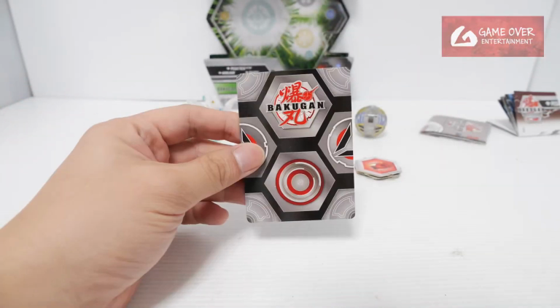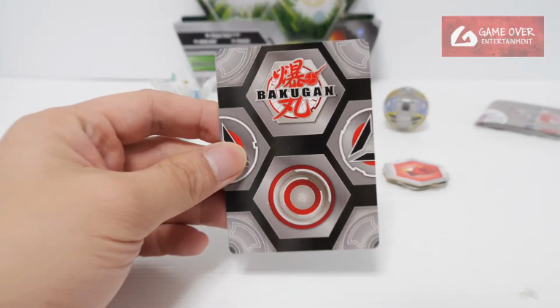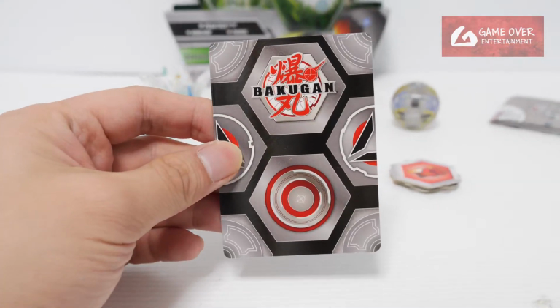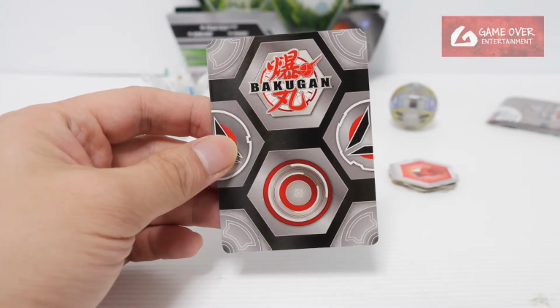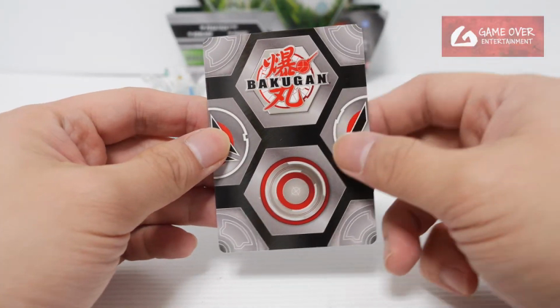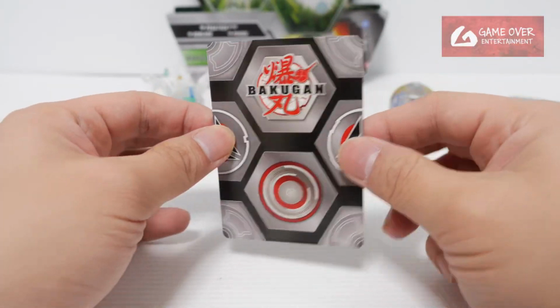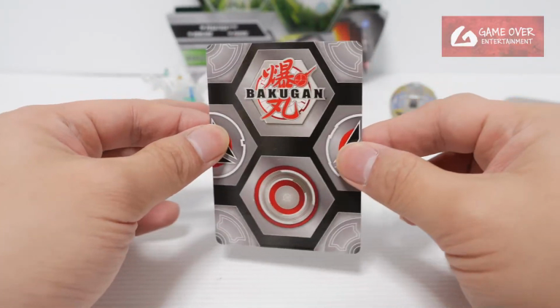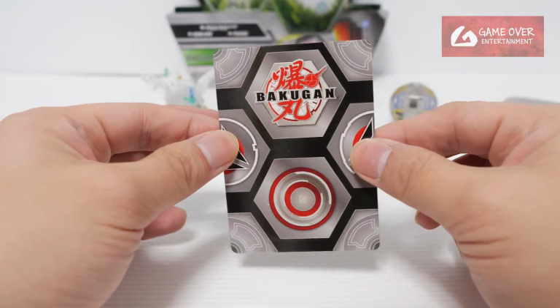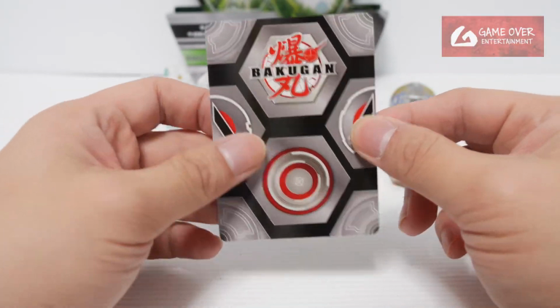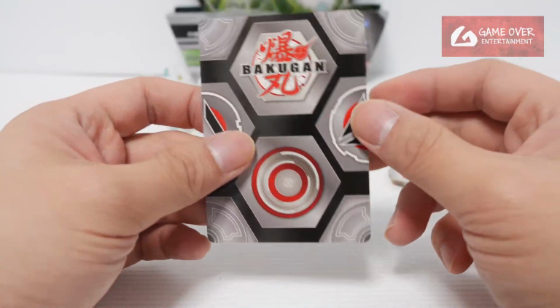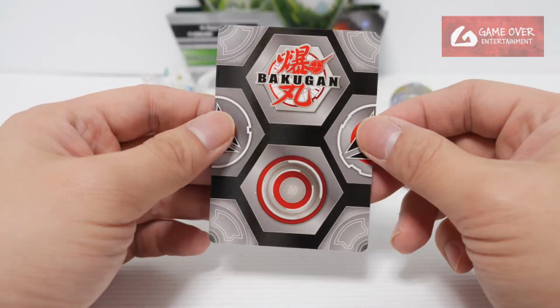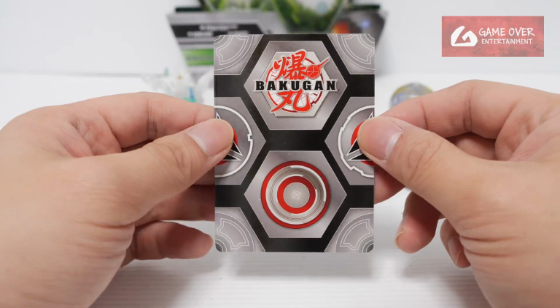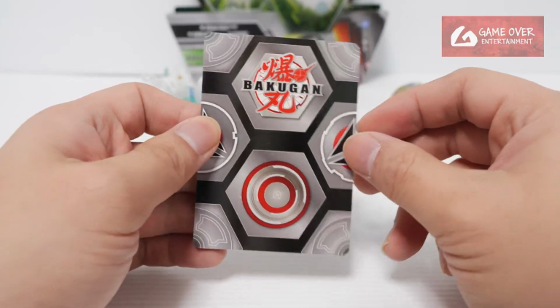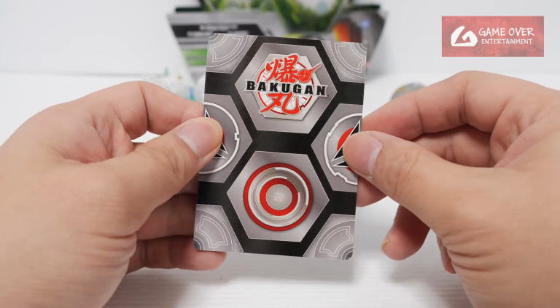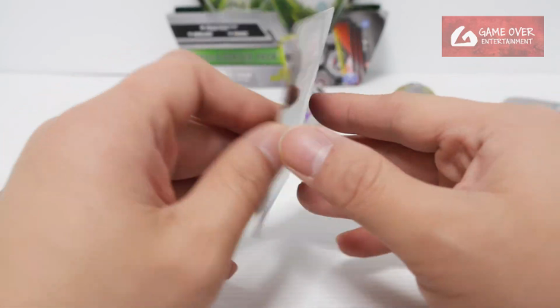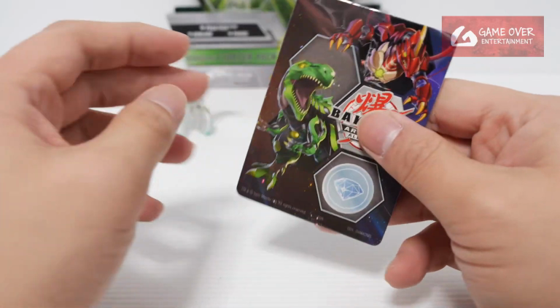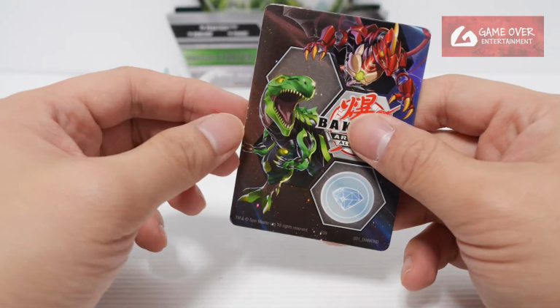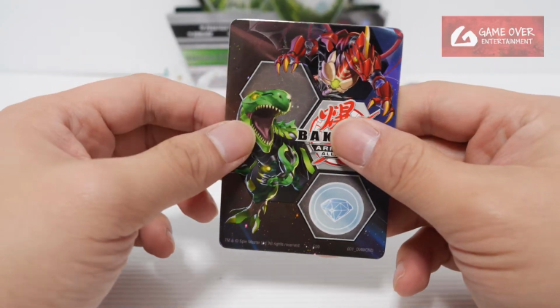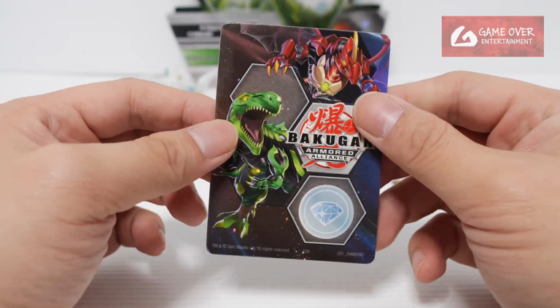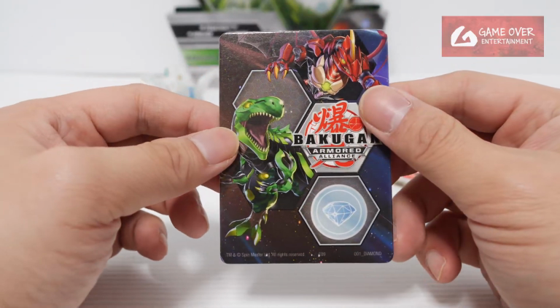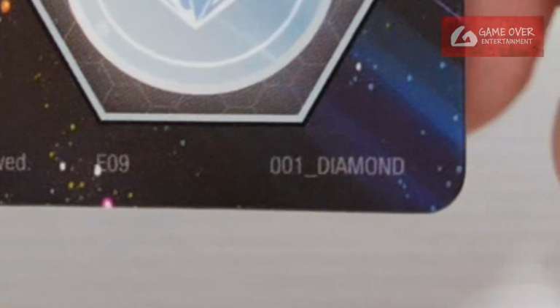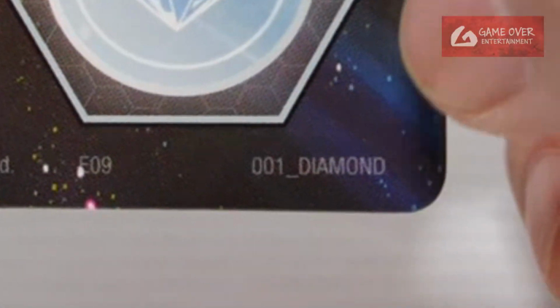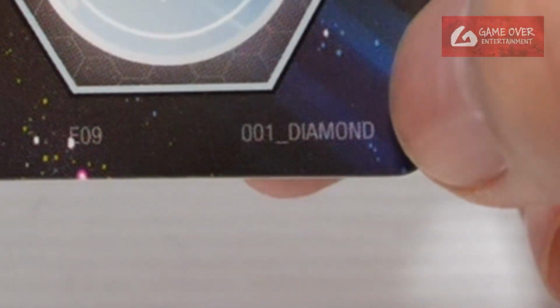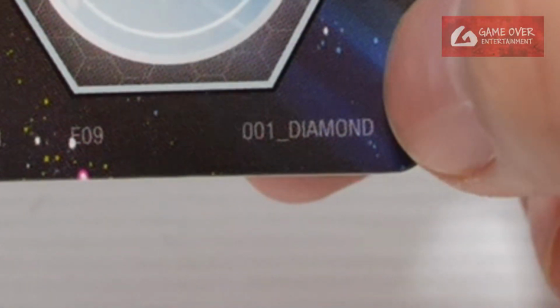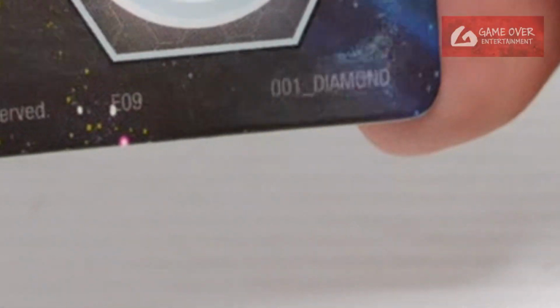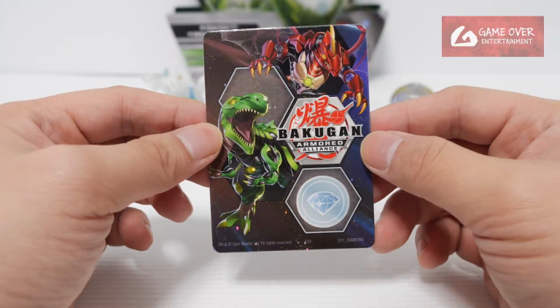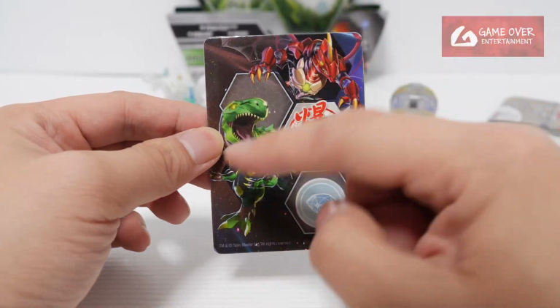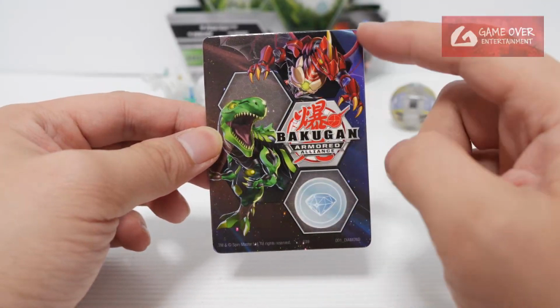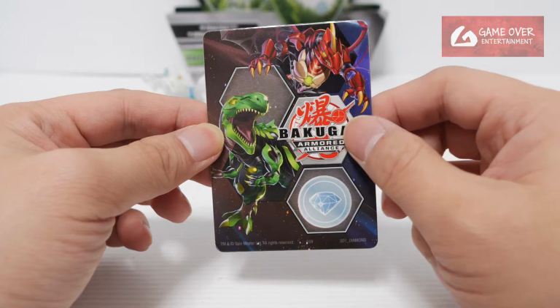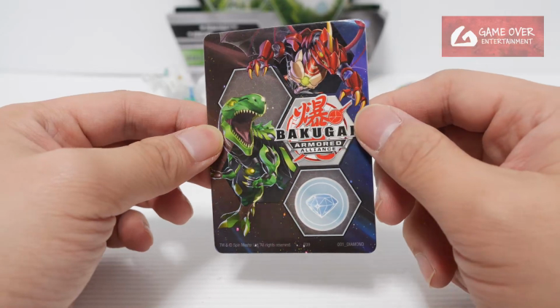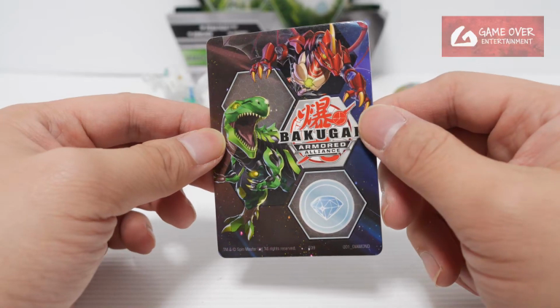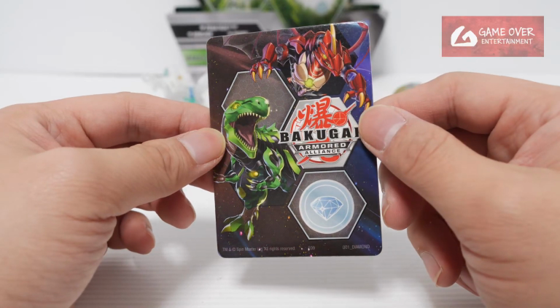Okay, so our gate card. Is this the Diamond Drainer? Yes, the Diamond Drainer. This is the one Diamond, with Trox and Dragonoid.